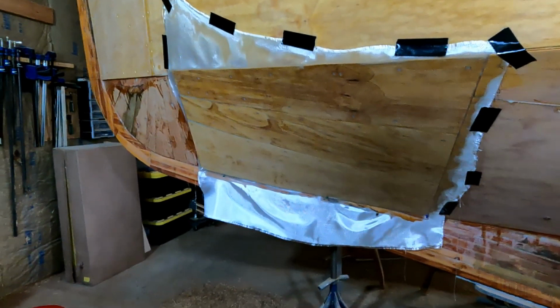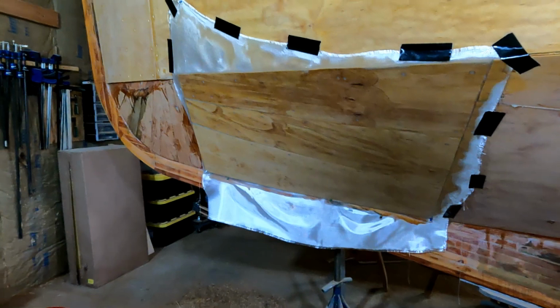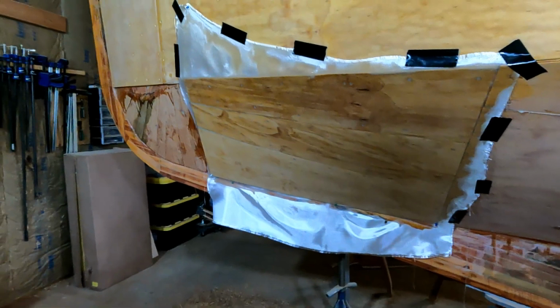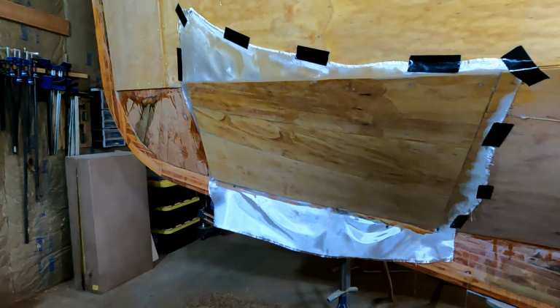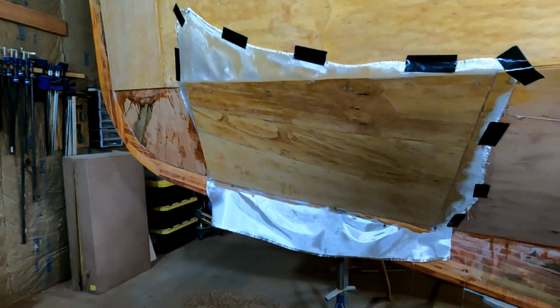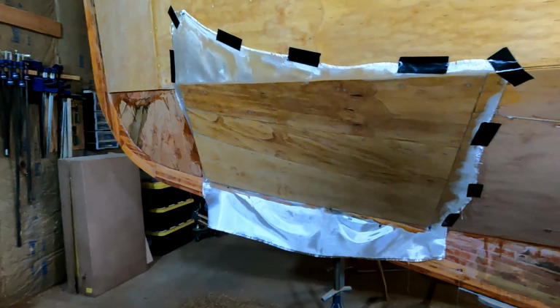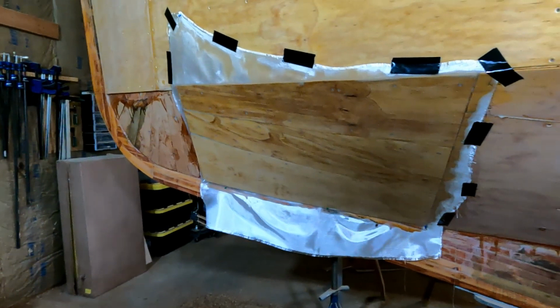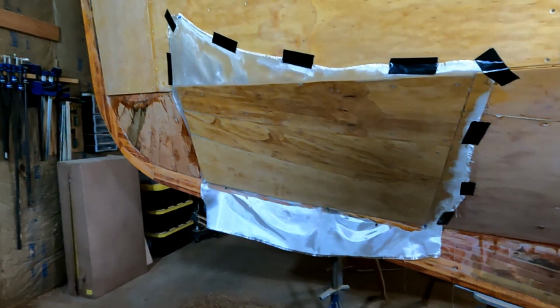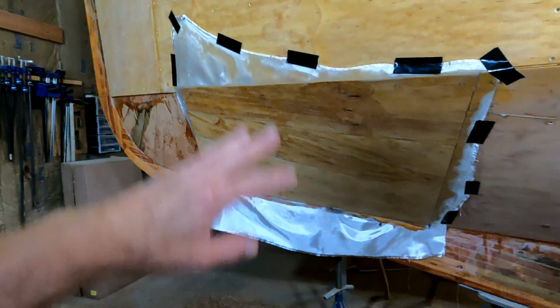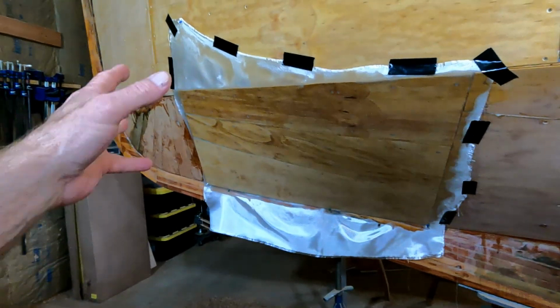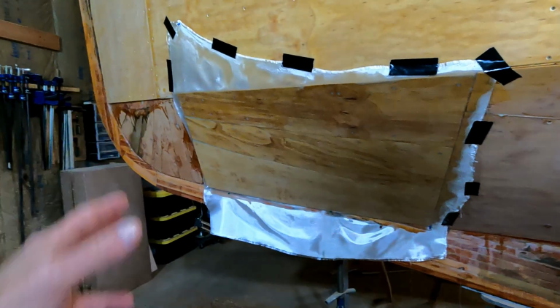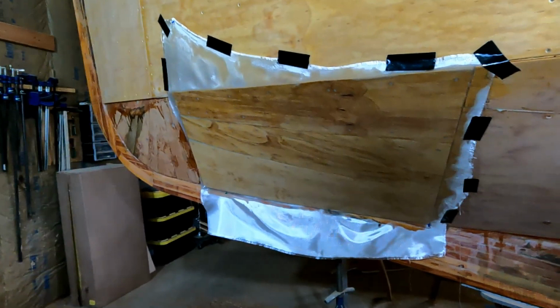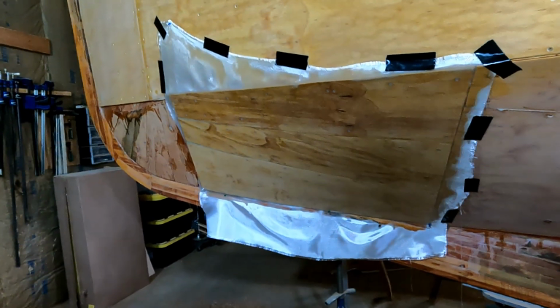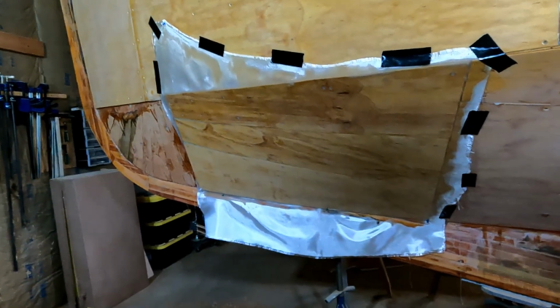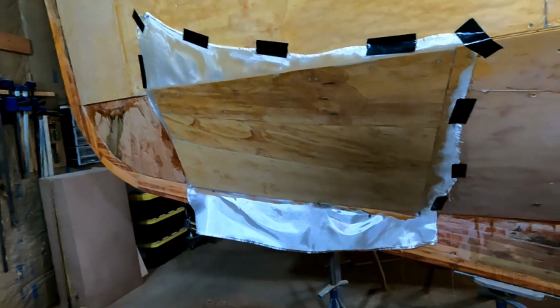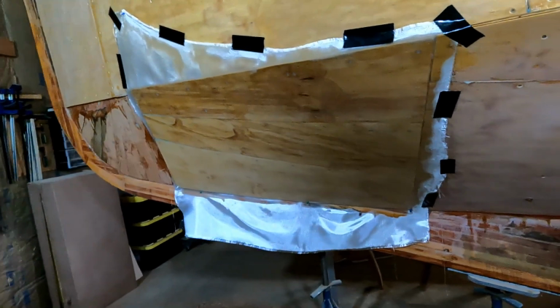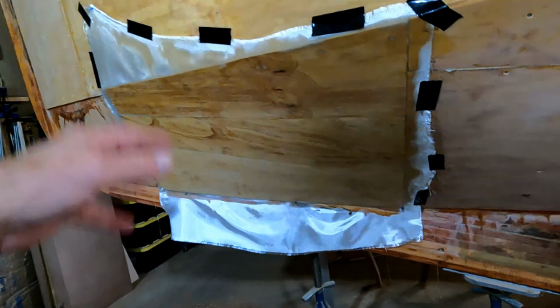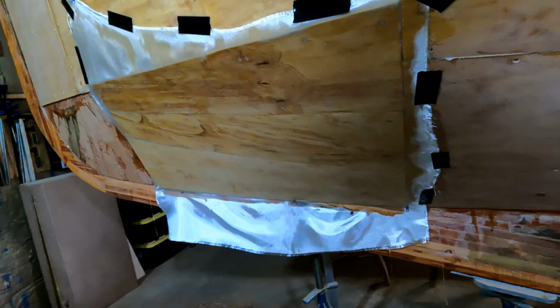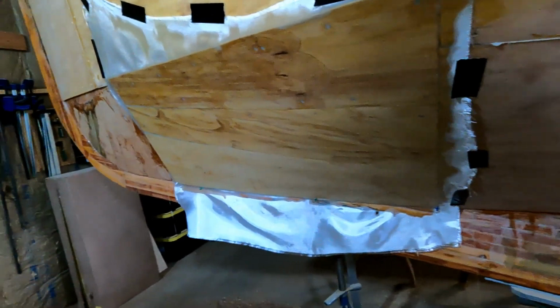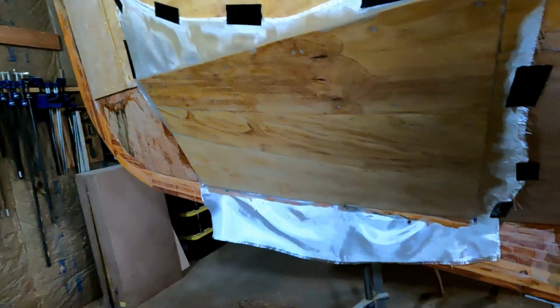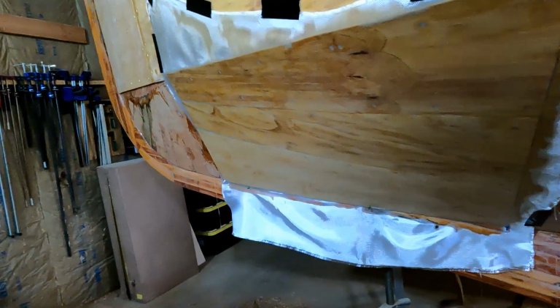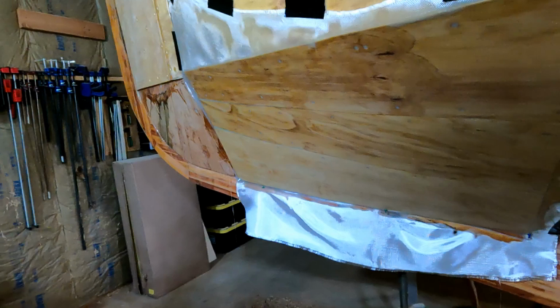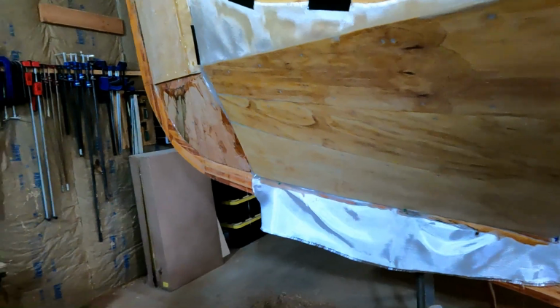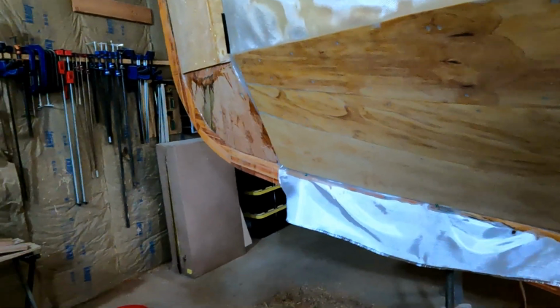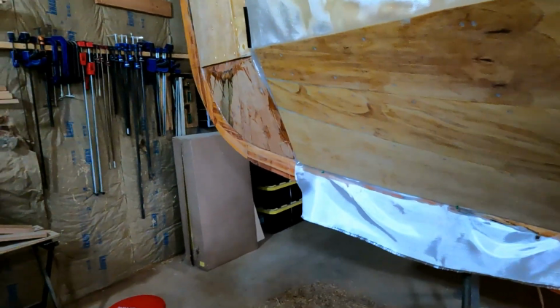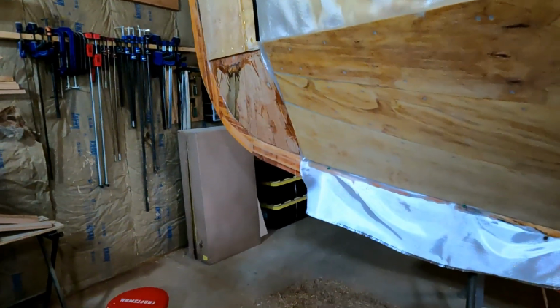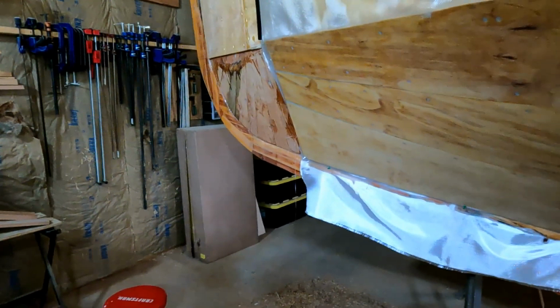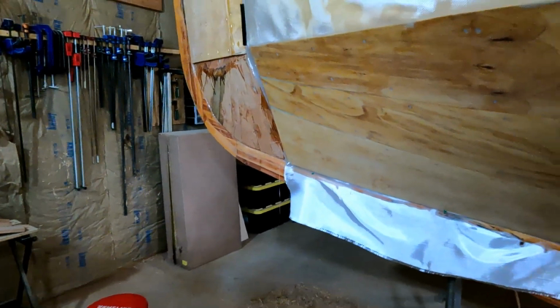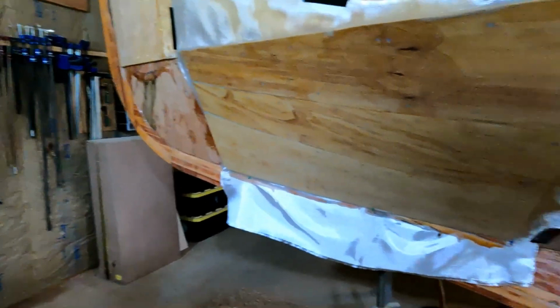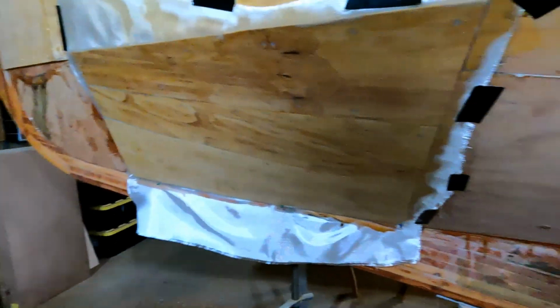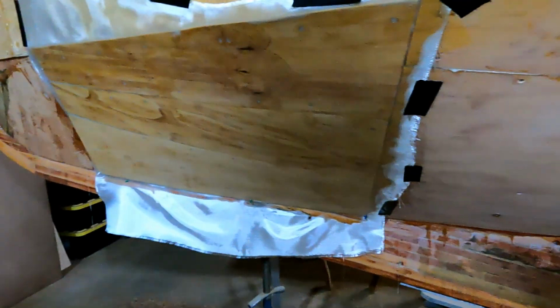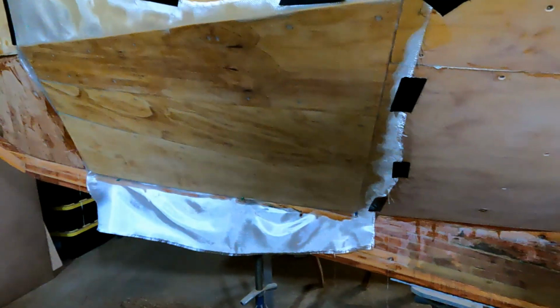I probably should have cut it into two pieces, but I did get it on there, it stuck, and it laid out all right. So that's all good to go.